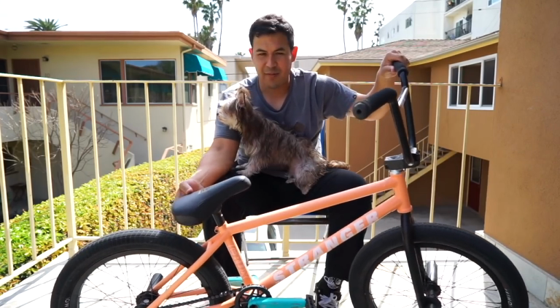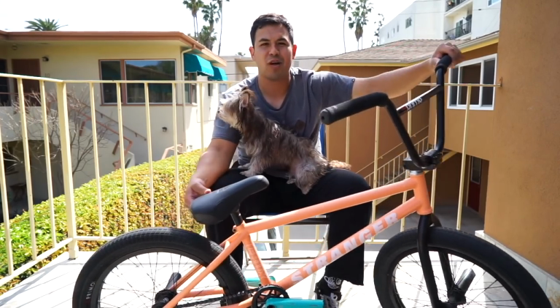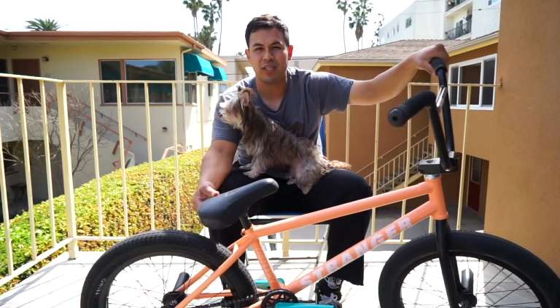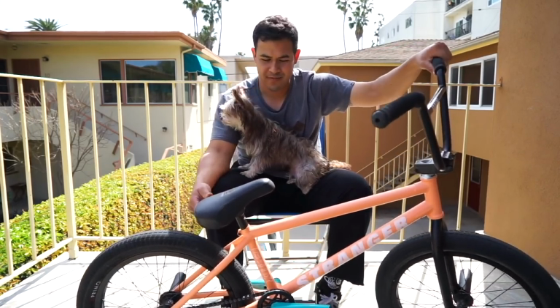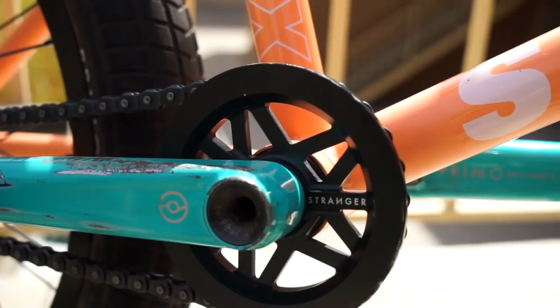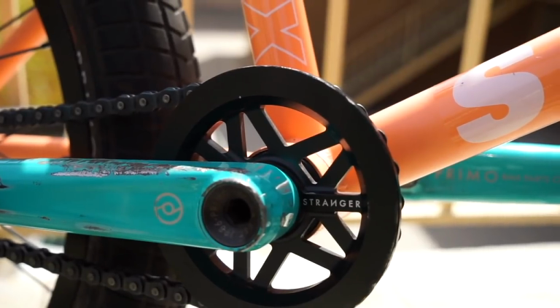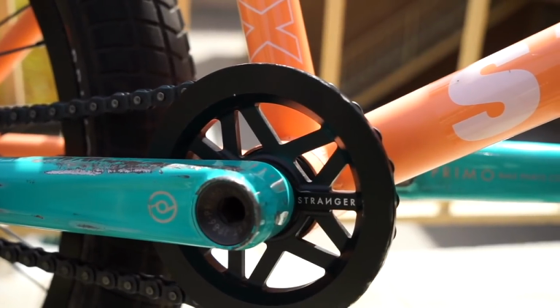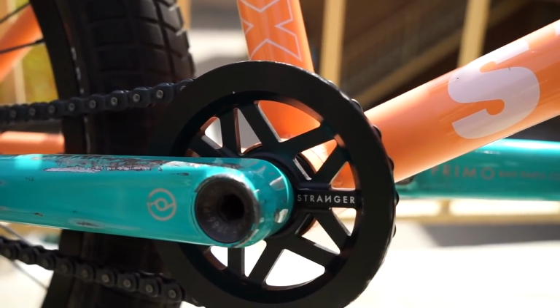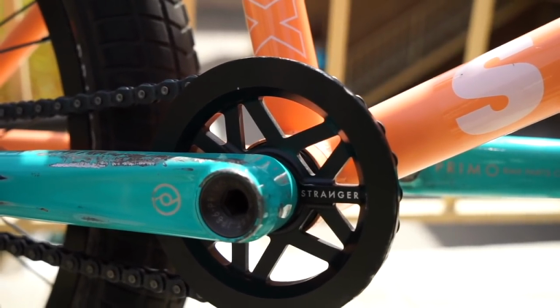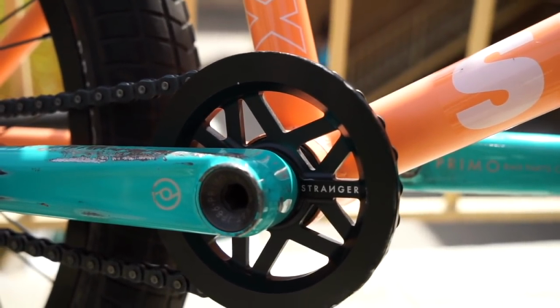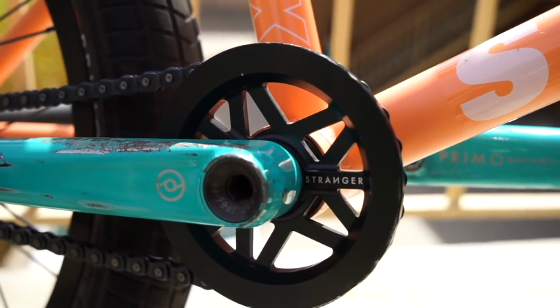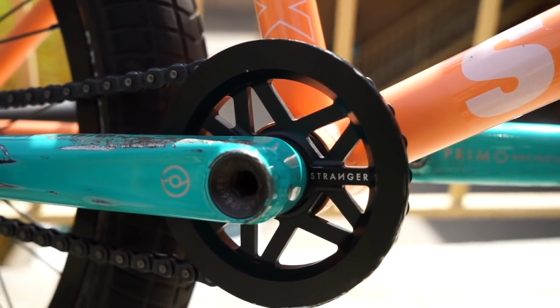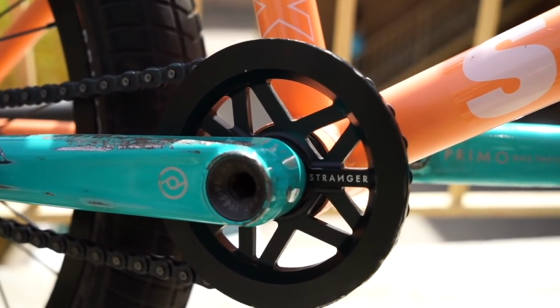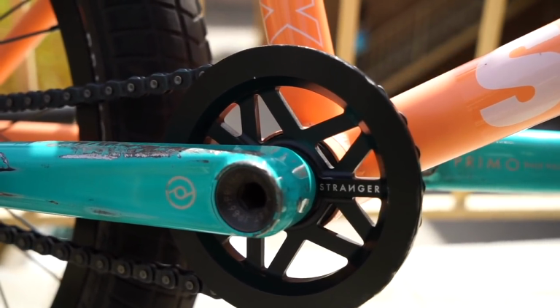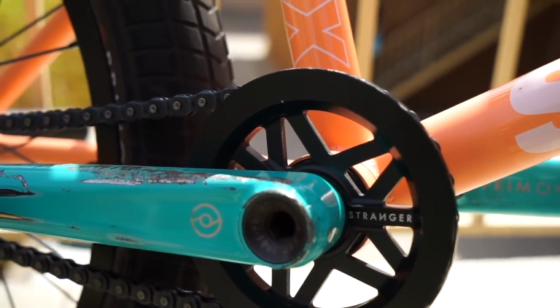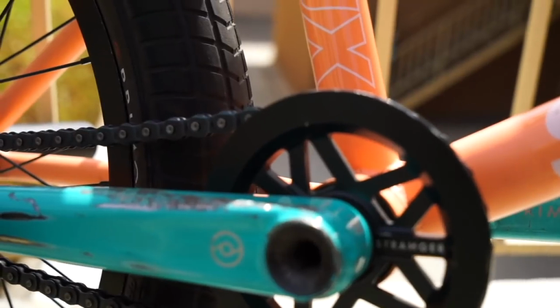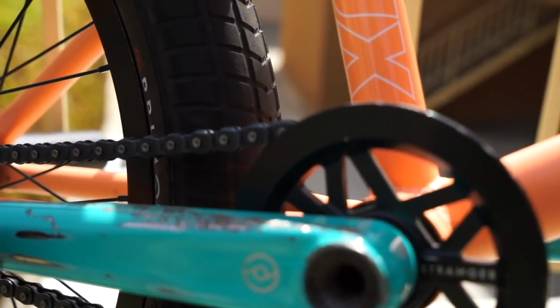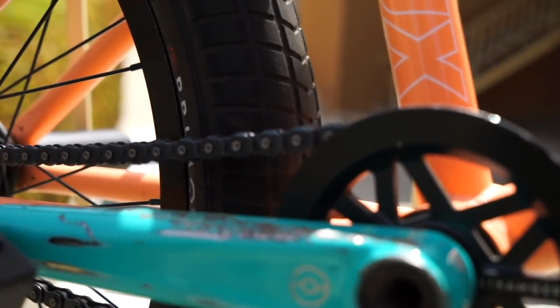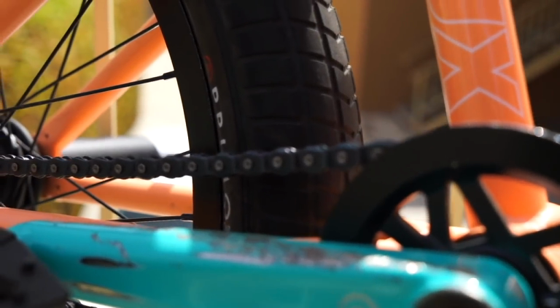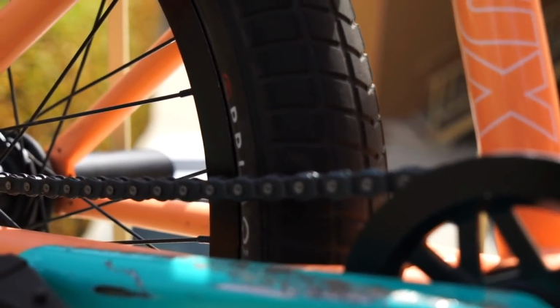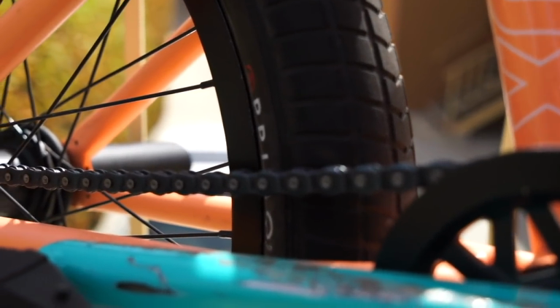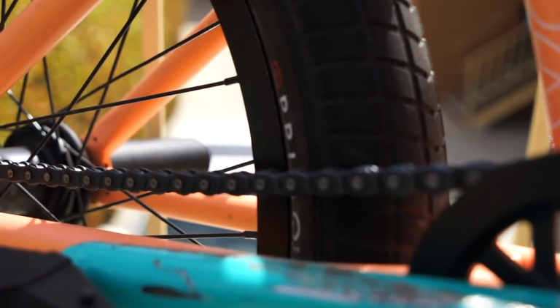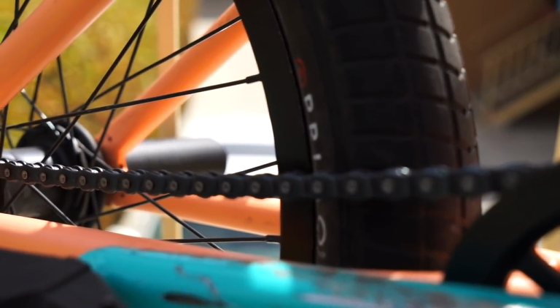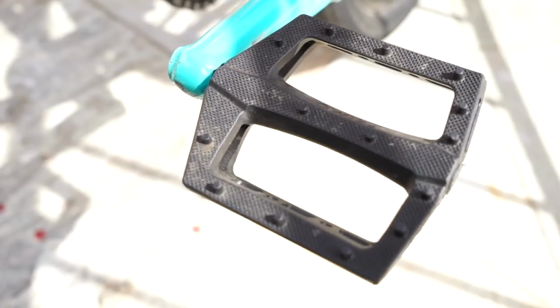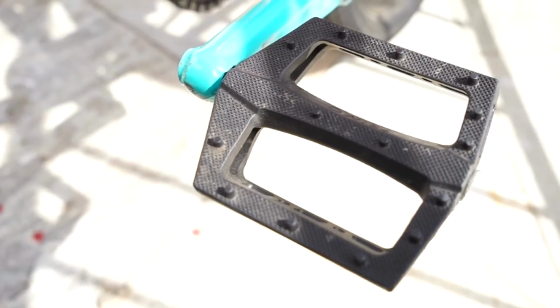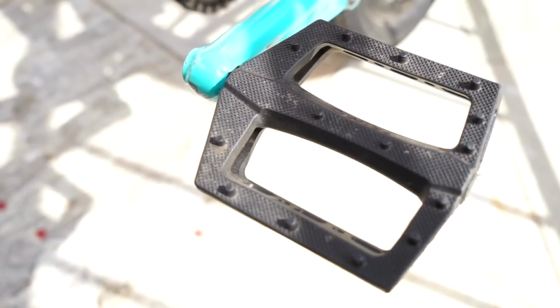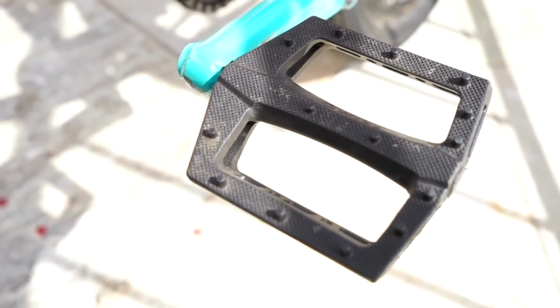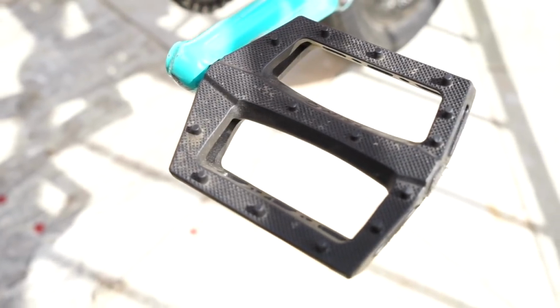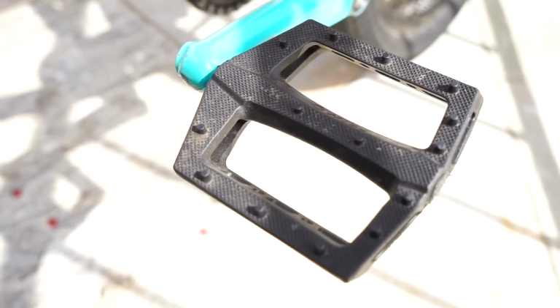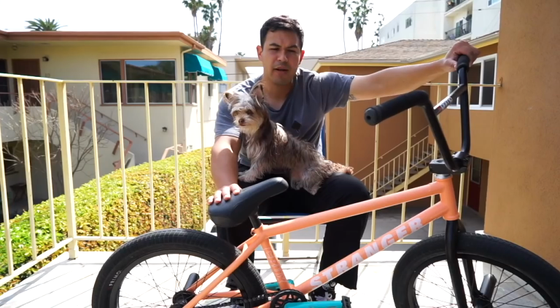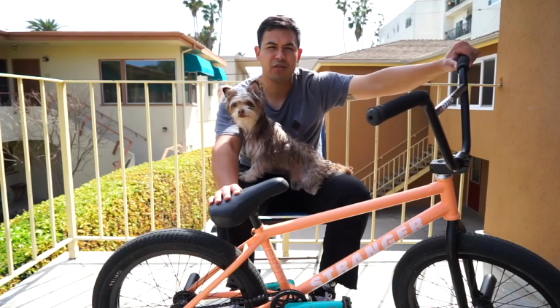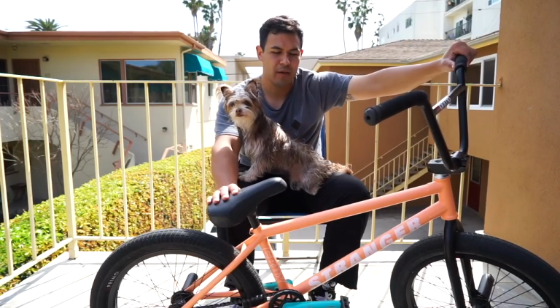Reminds me of tropical Skittles. For the sprocket, I got Eric L's bash sprocket — it's very durable, 25 tooth — with a Primo half-link chain. Connor Keating's signature turbo pedals. I run everything straight out the box, I don't cut anything.